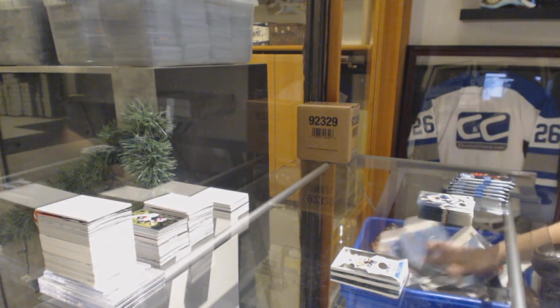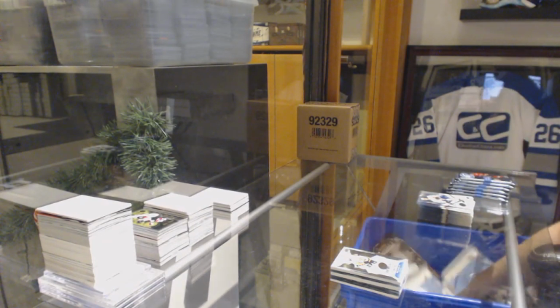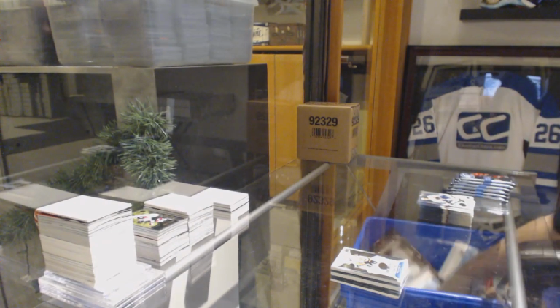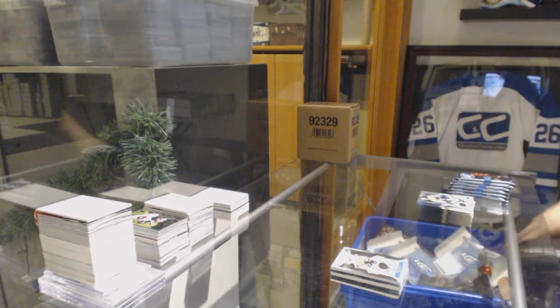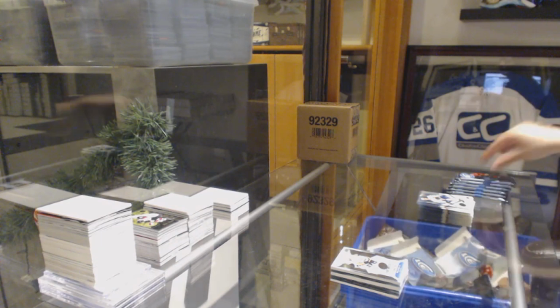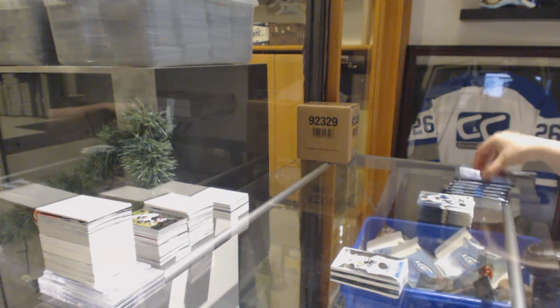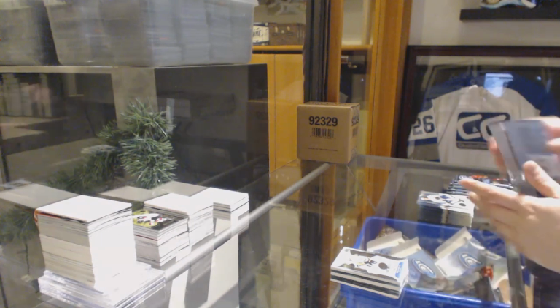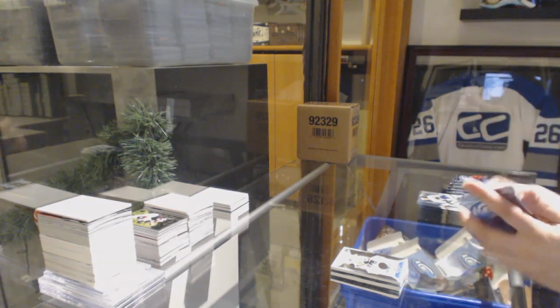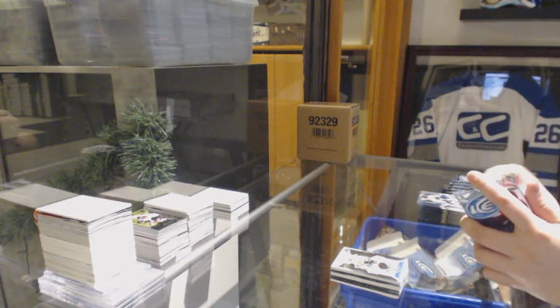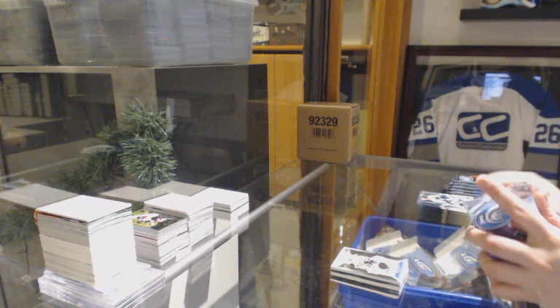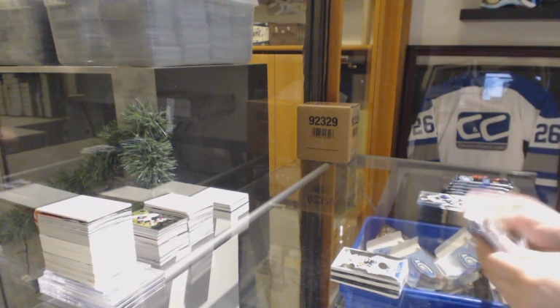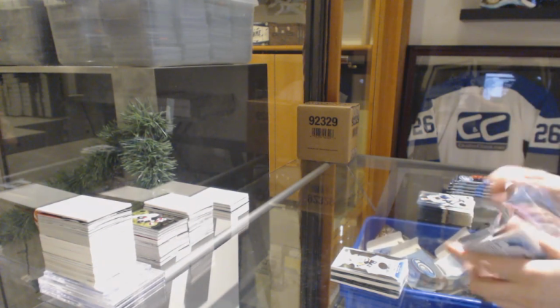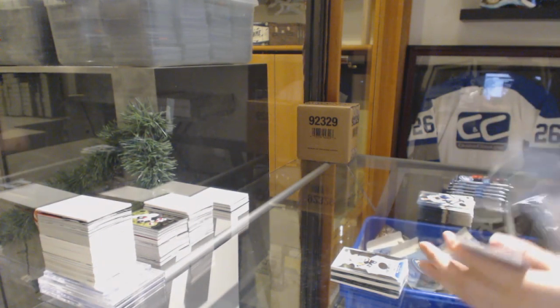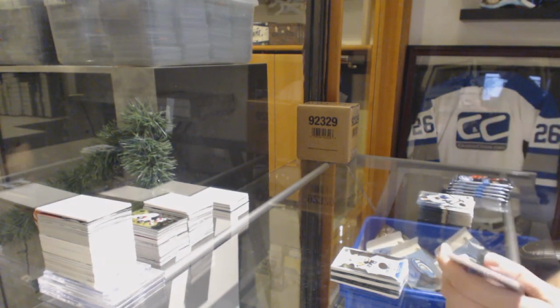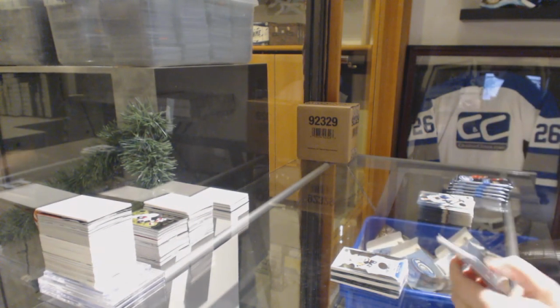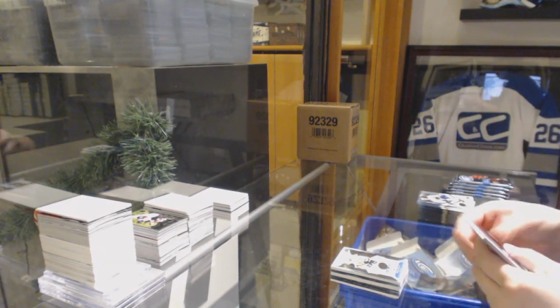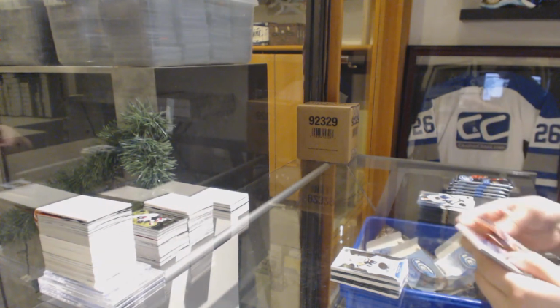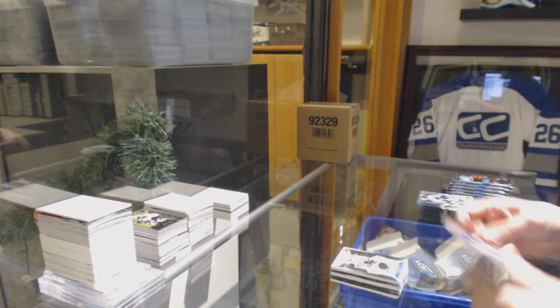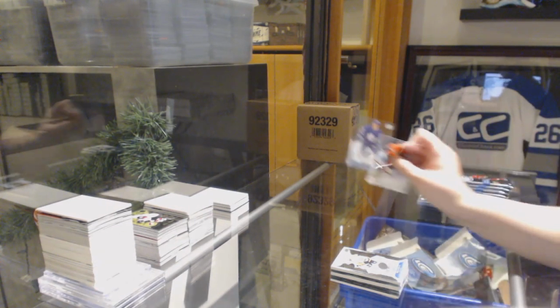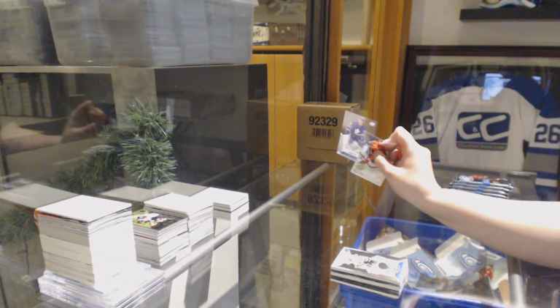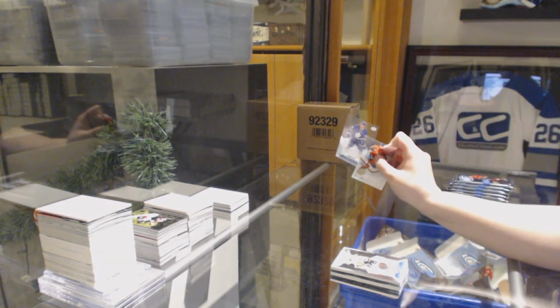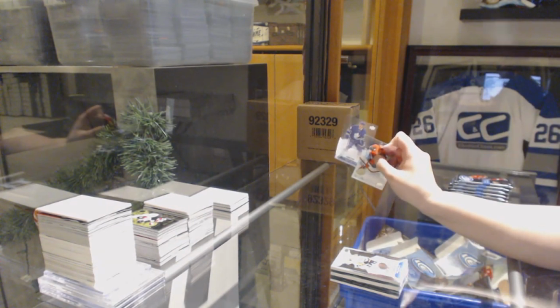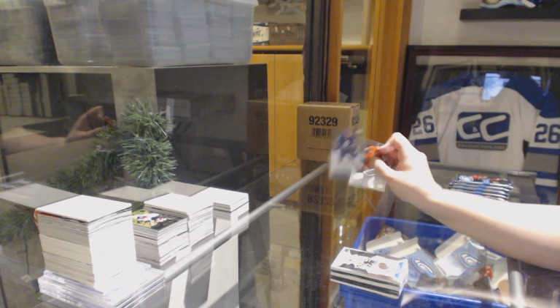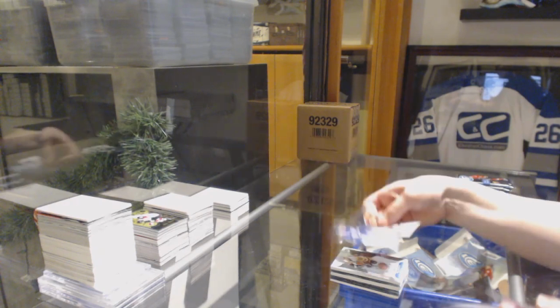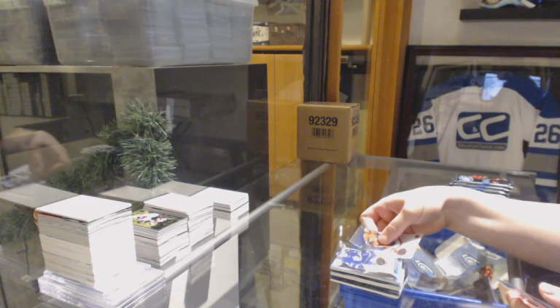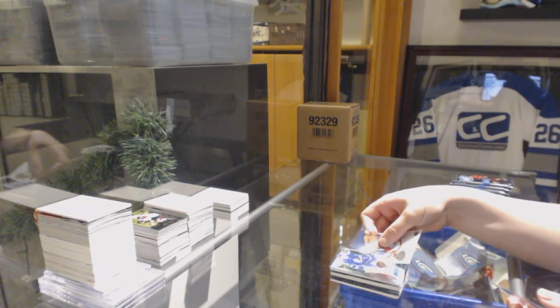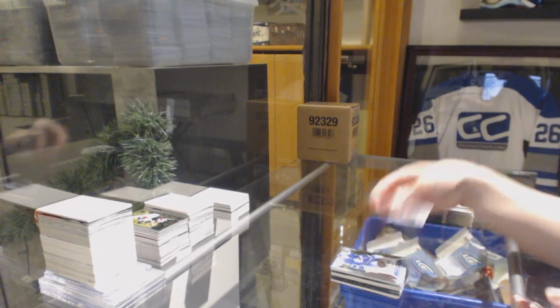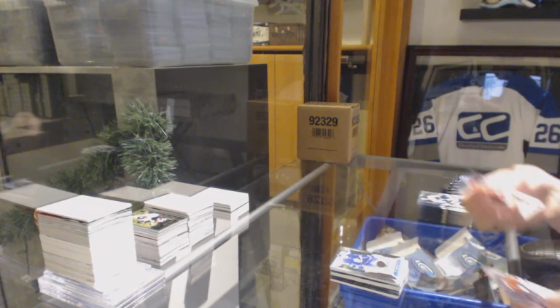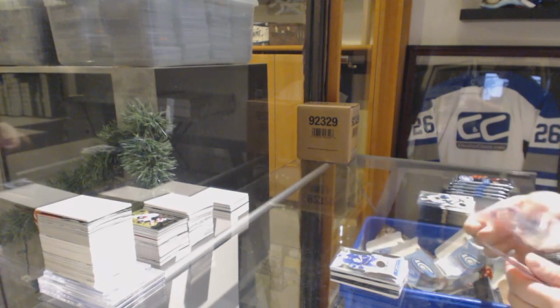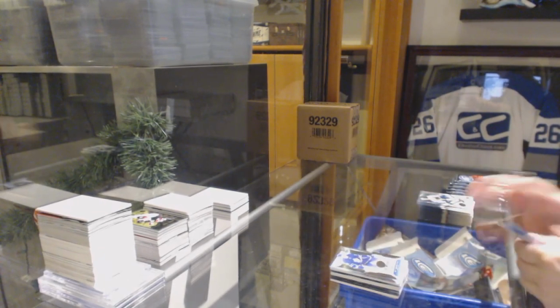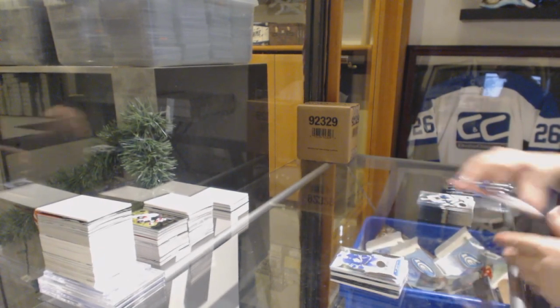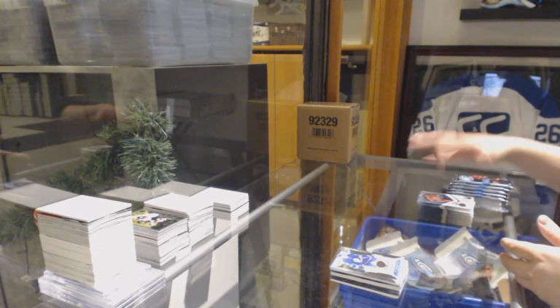By the way, guys, it looks like a bunch of spots just got taken in the Chancer, so we can maybe get that one going tonight. $12.99 rookie for the Maple Leafs — Frederic Gauthier.